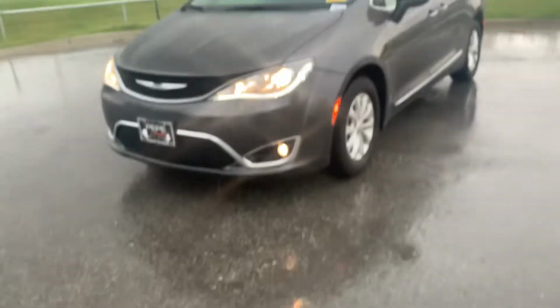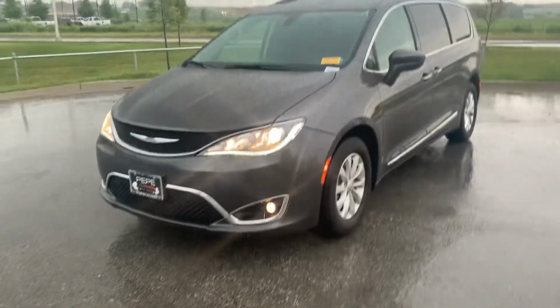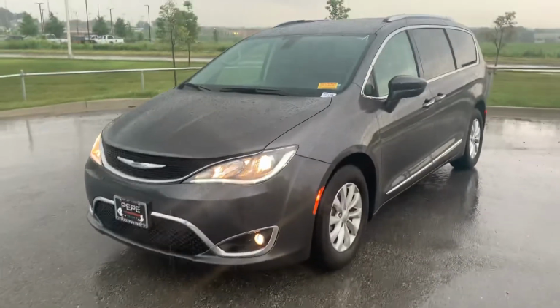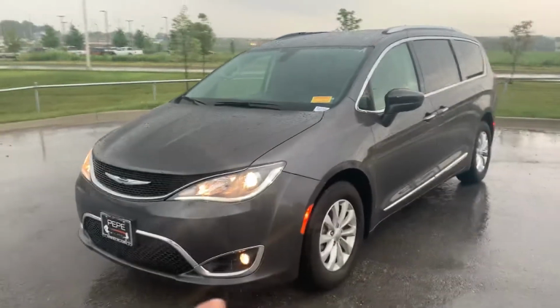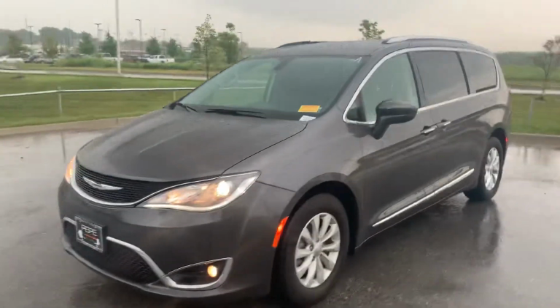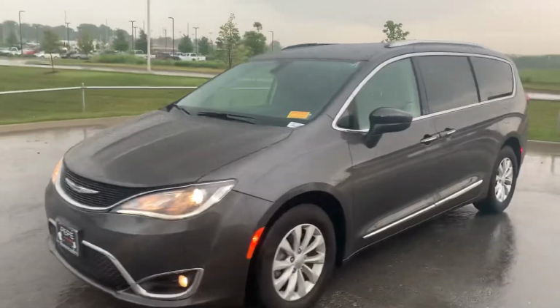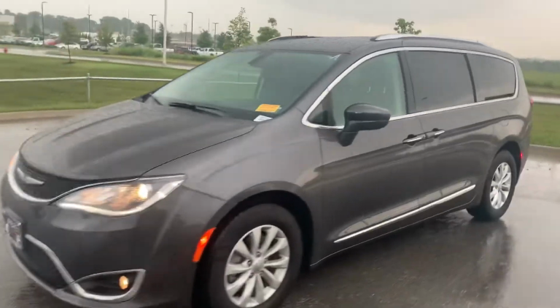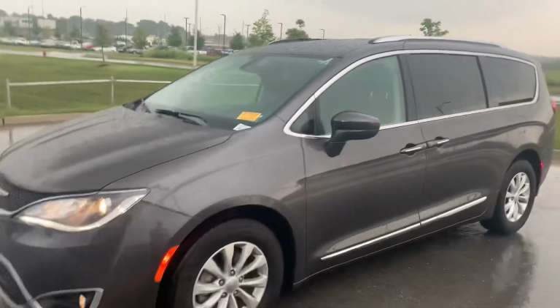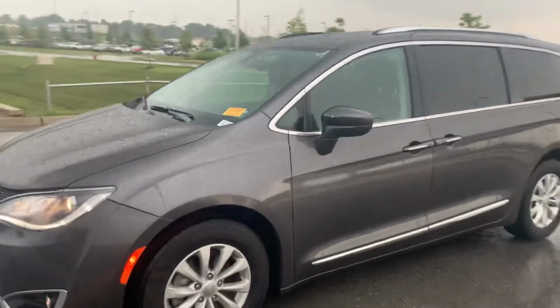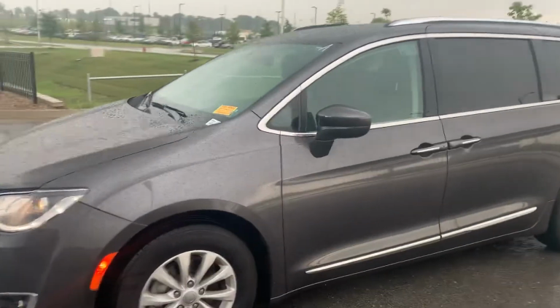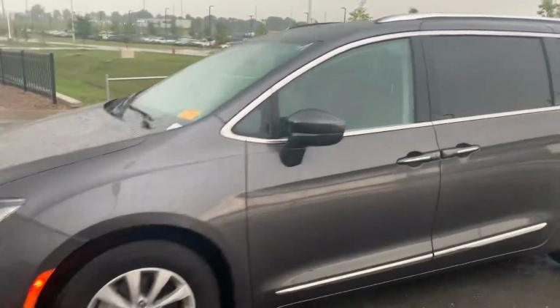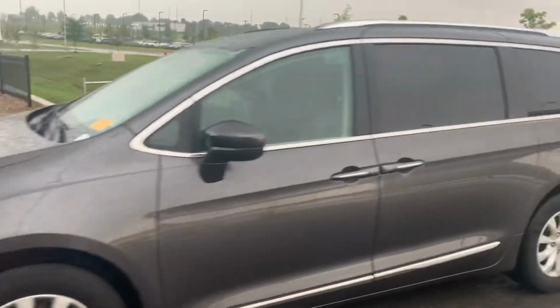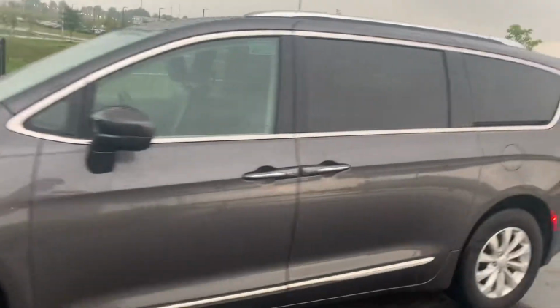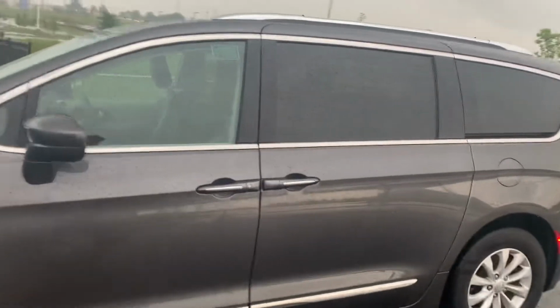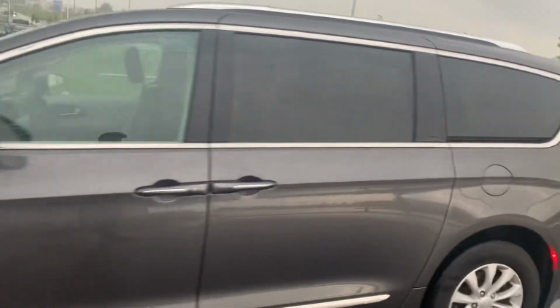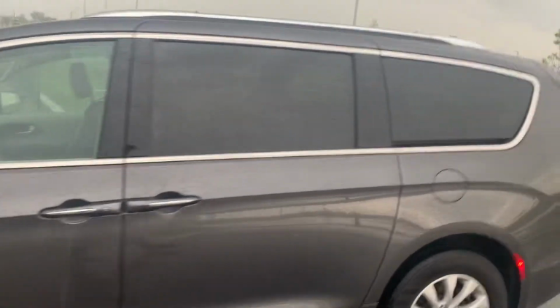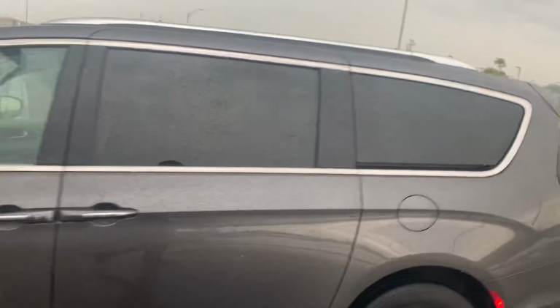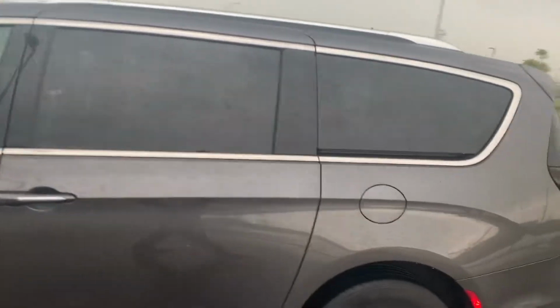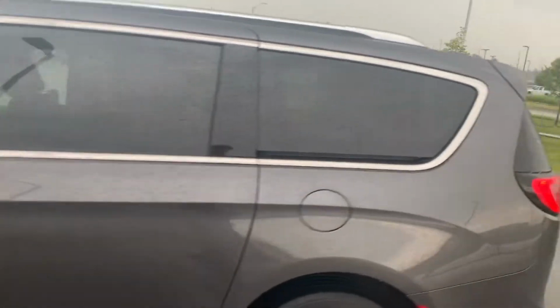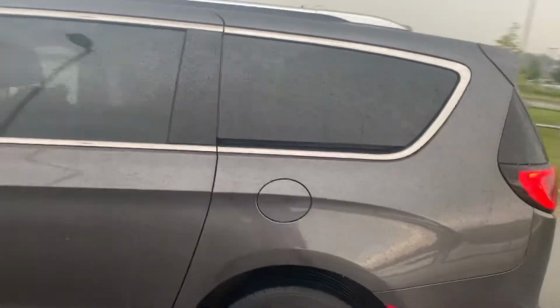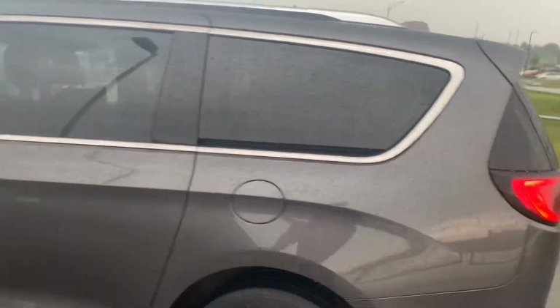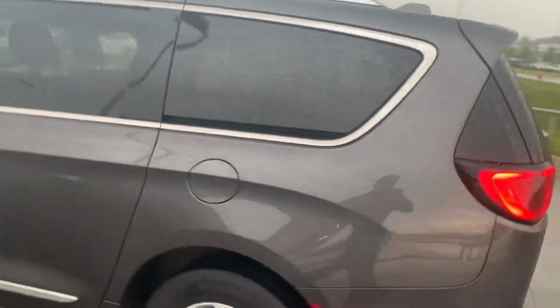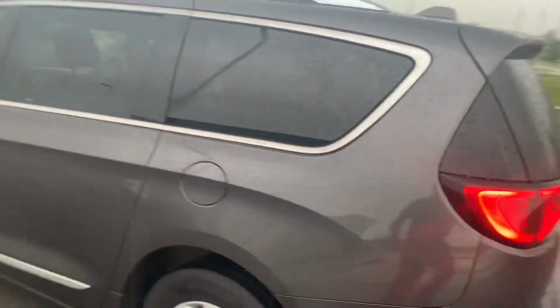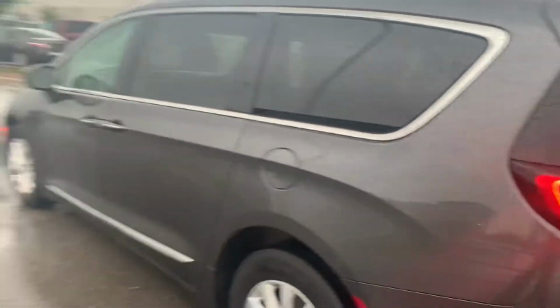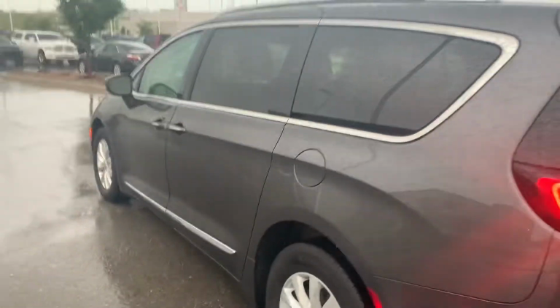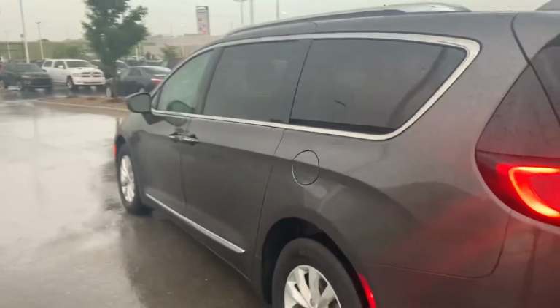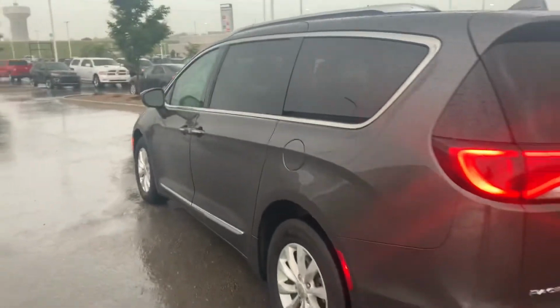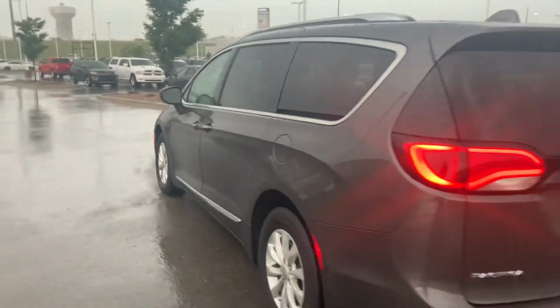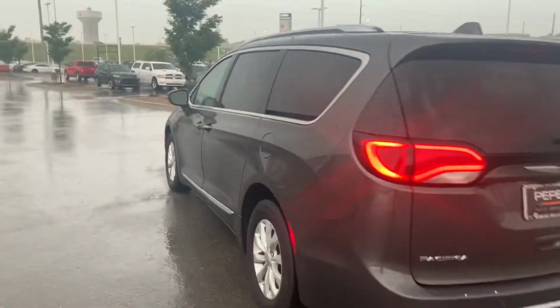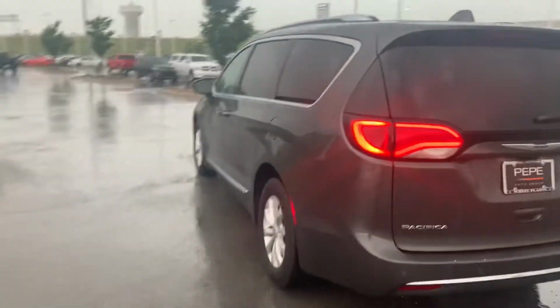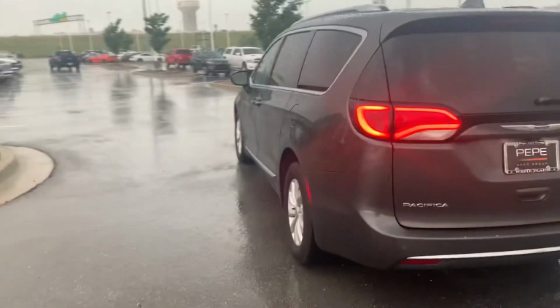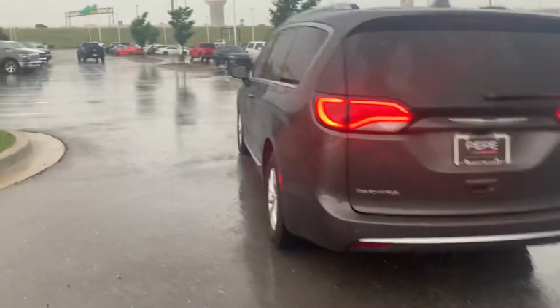What's going on? Colin Garvin with Victory Chrysler Dodge Jeep and Ram. Just got this in — Chrysler Pacifica Touring L, Granite Crystal. Beautiful looking minivan.